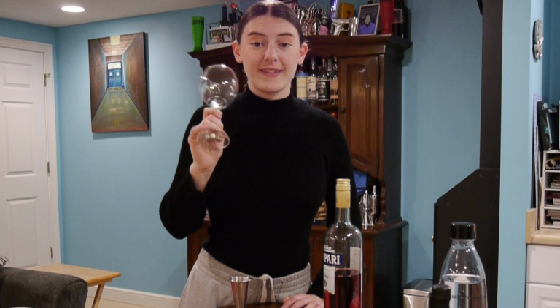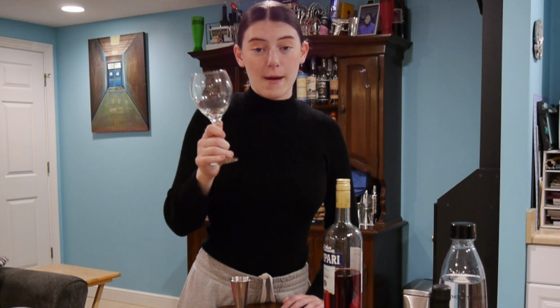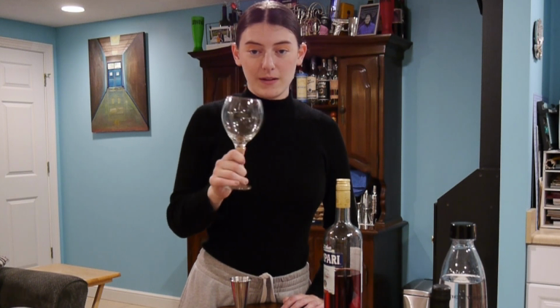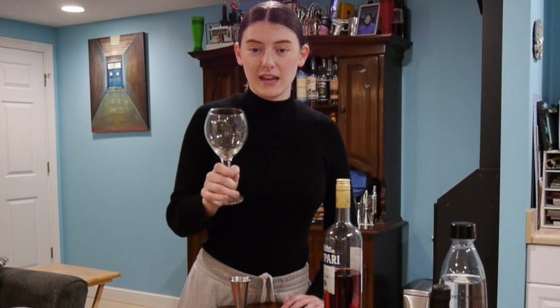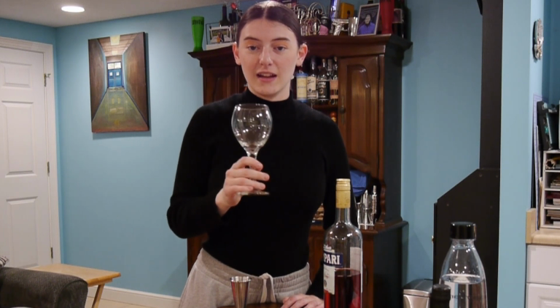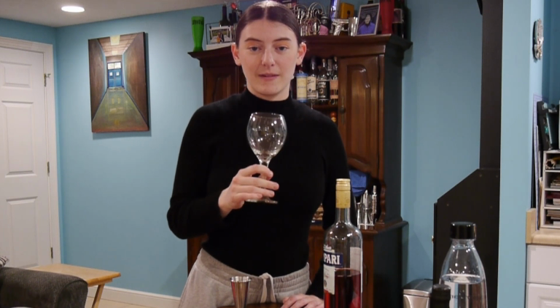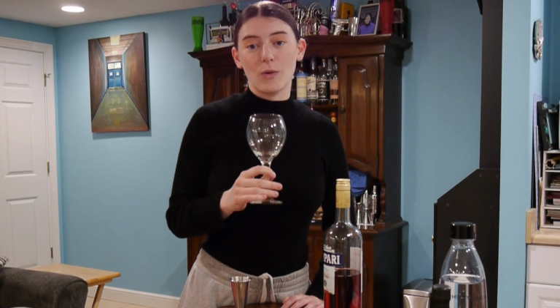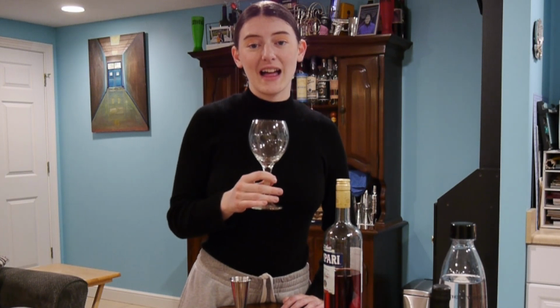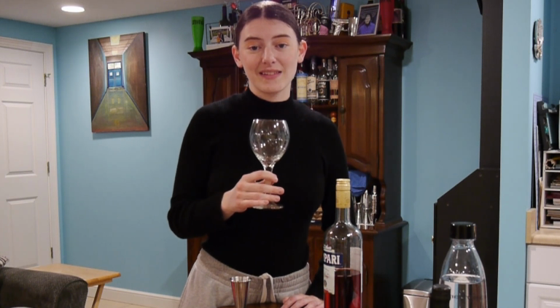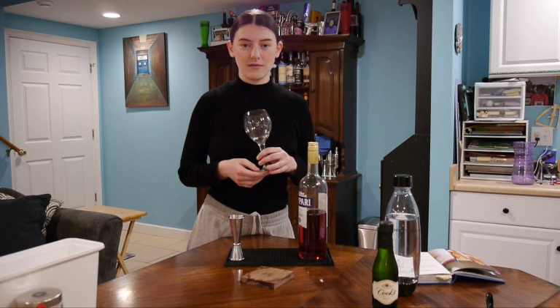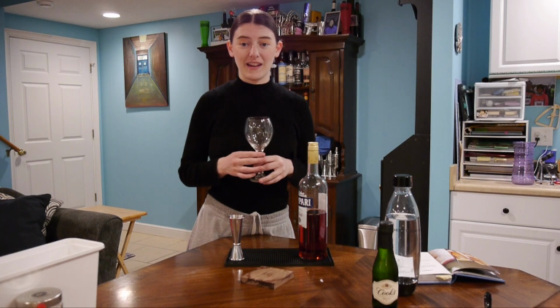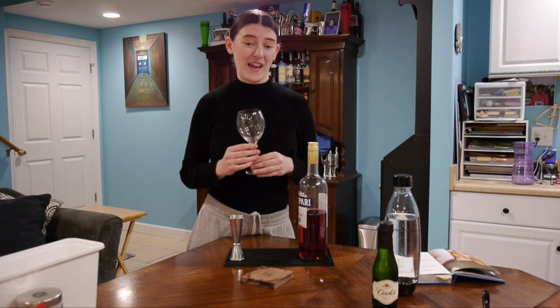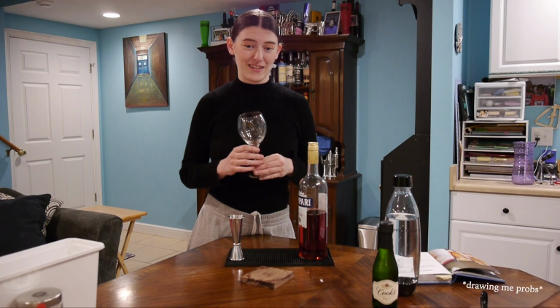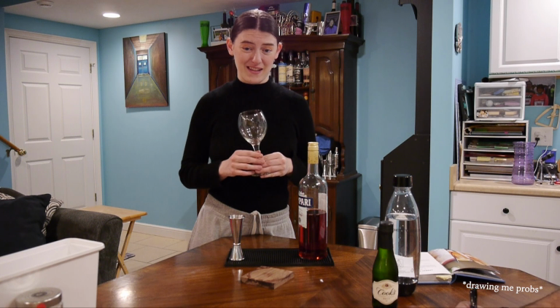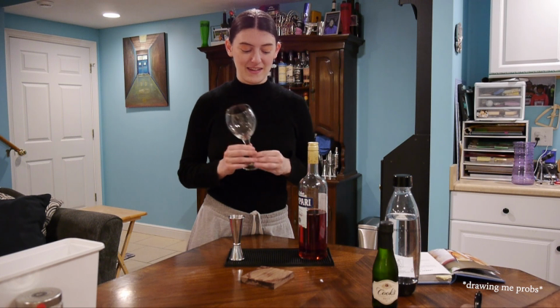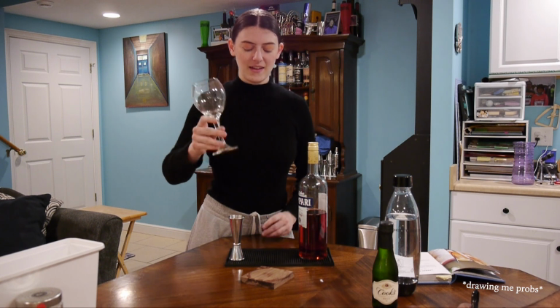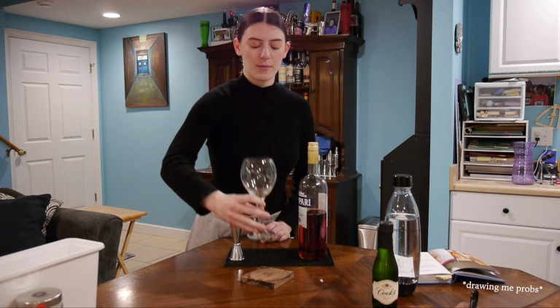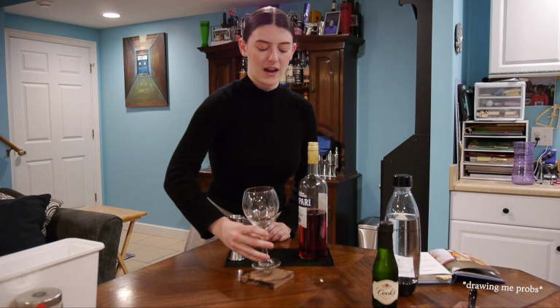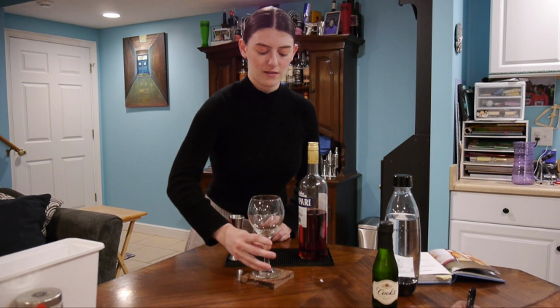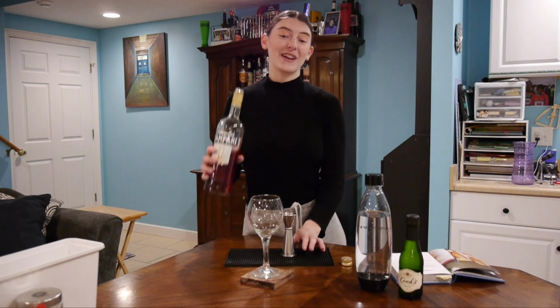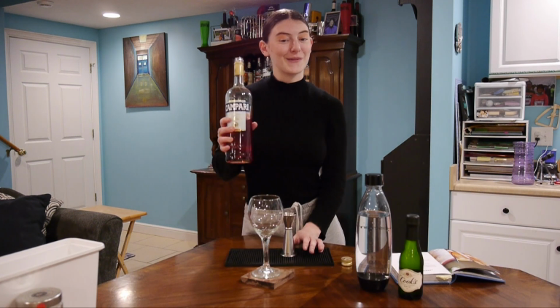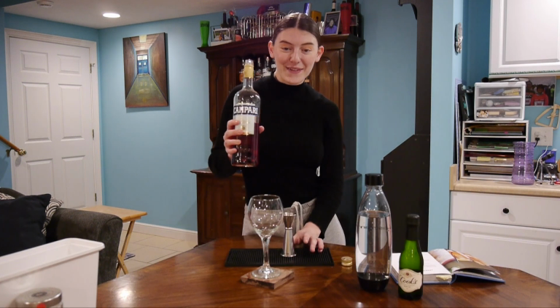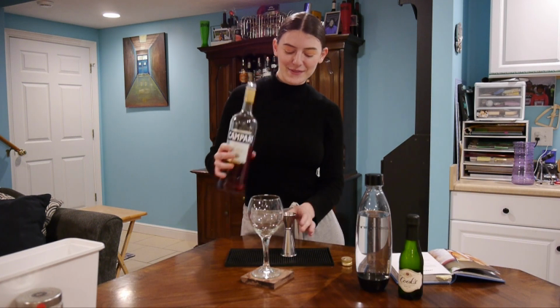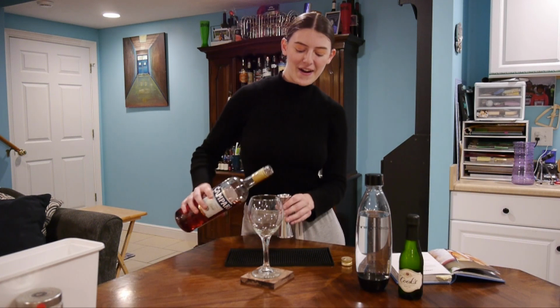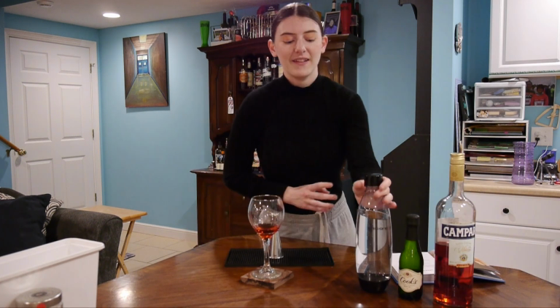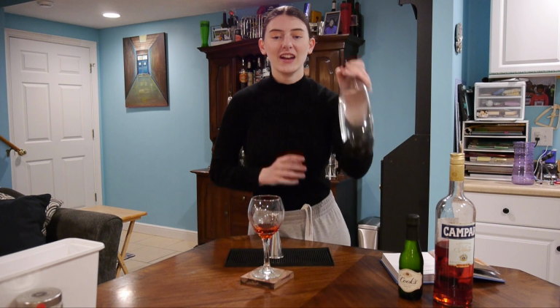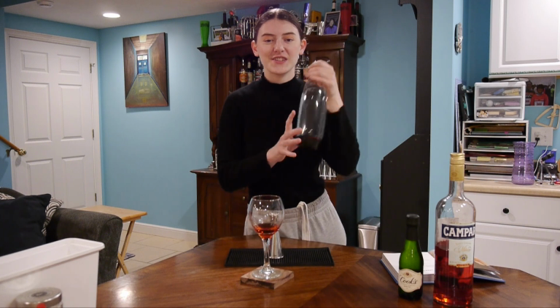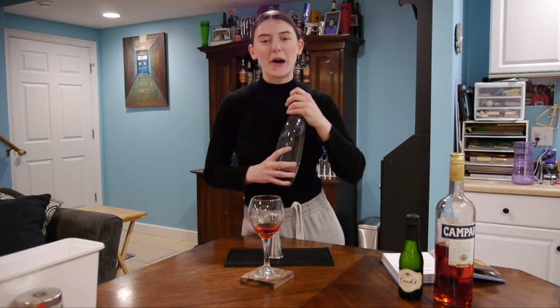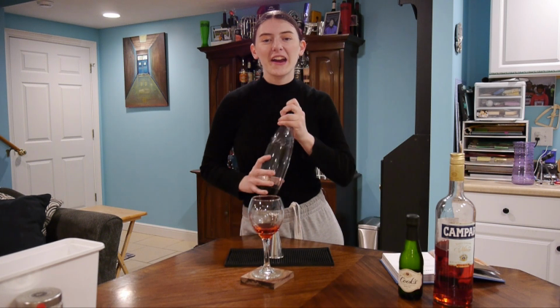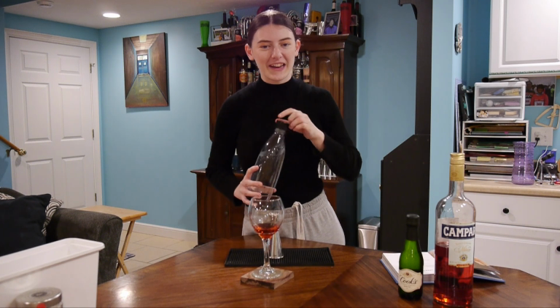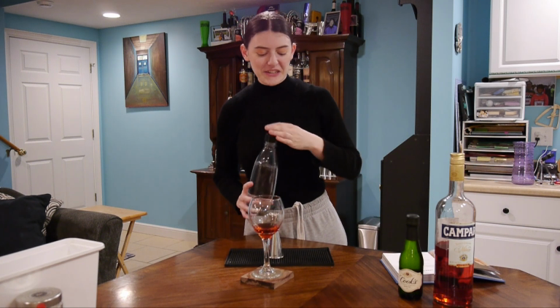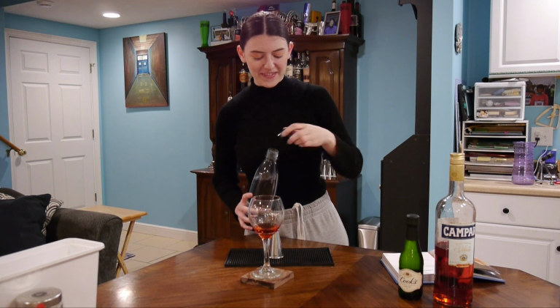This is the cup we're going to be using — it's a wine glass, getting a little fancy schmancy. And we're going to put it right here. We're going to need one ounce of Campari, then you're going to get your soda water and do two ounces.